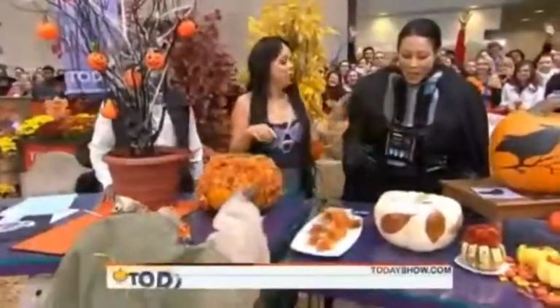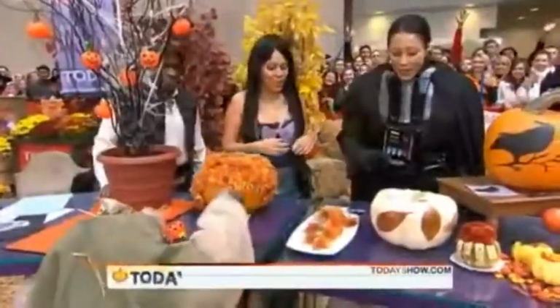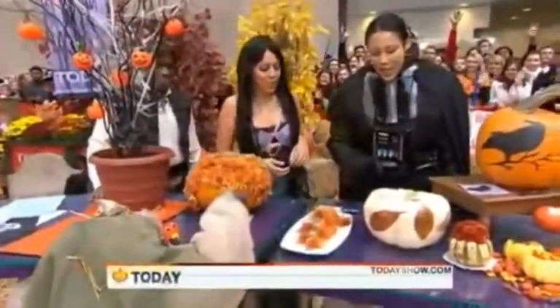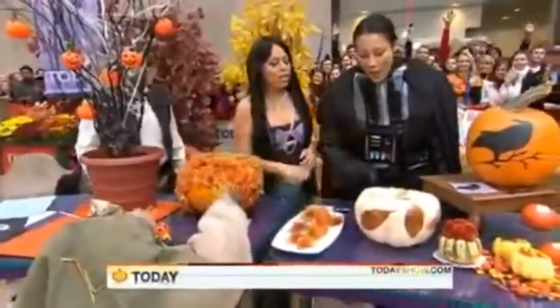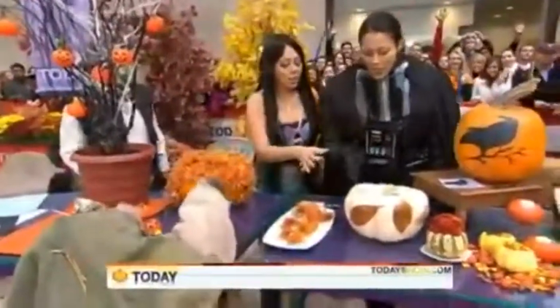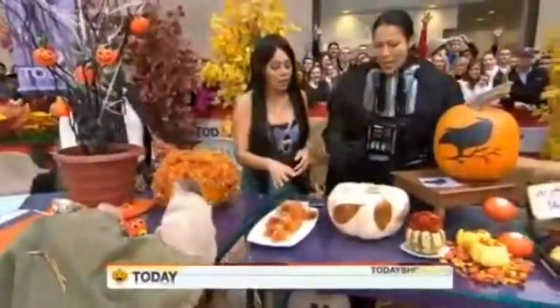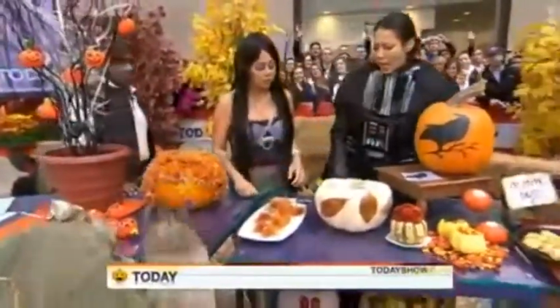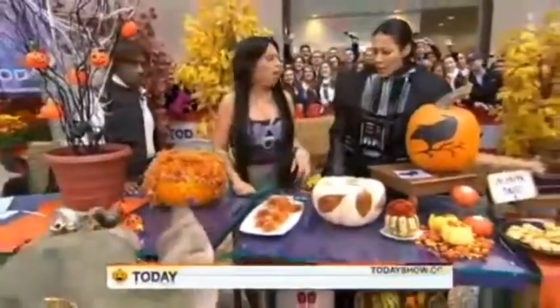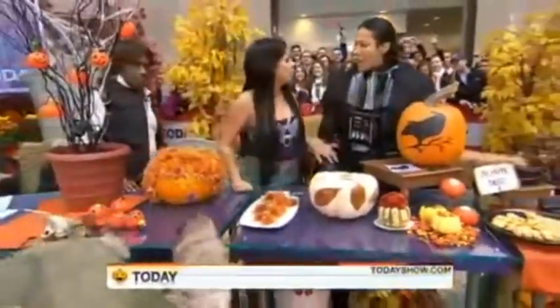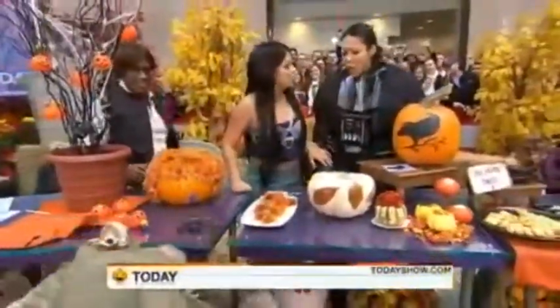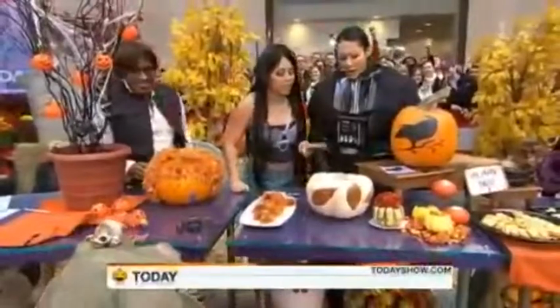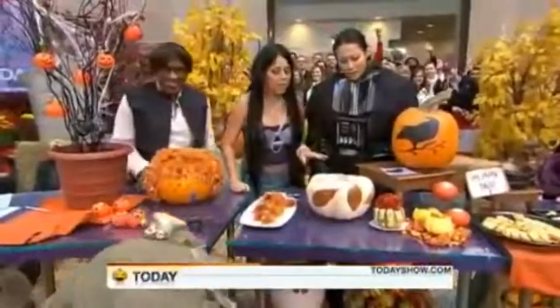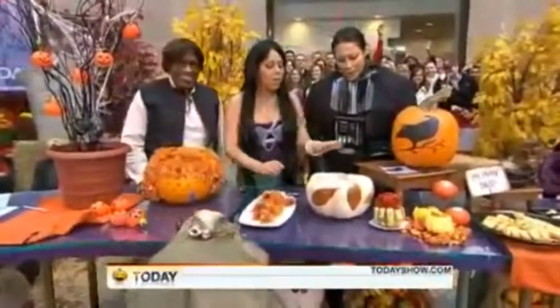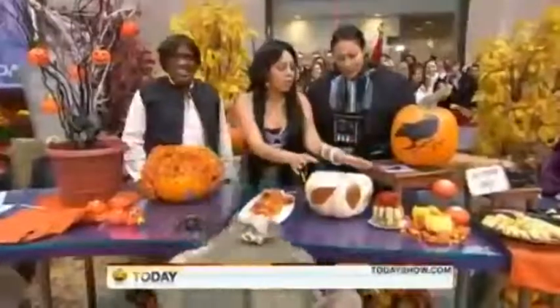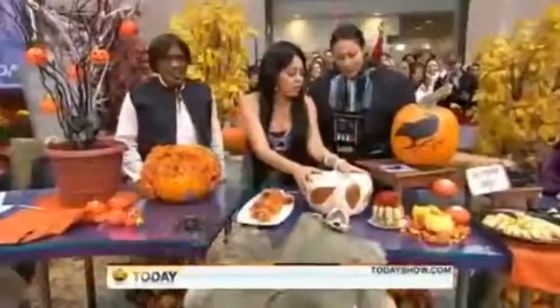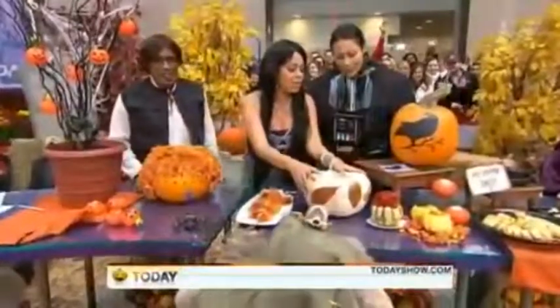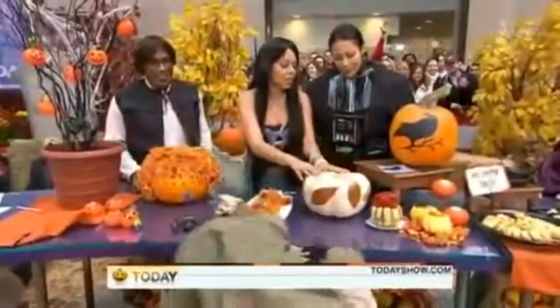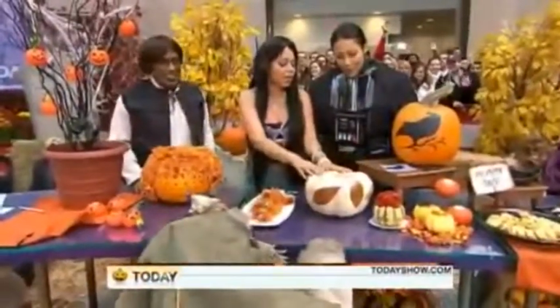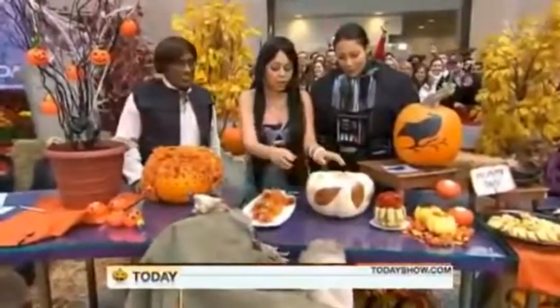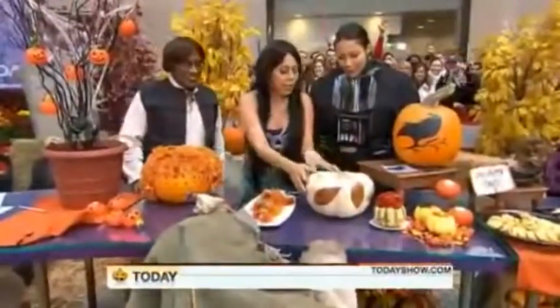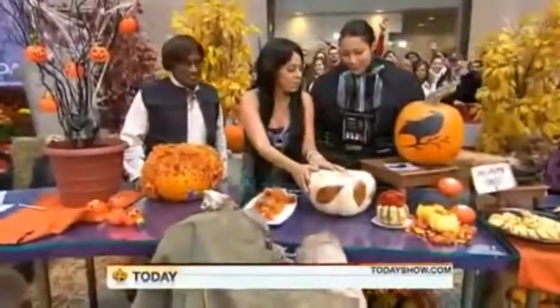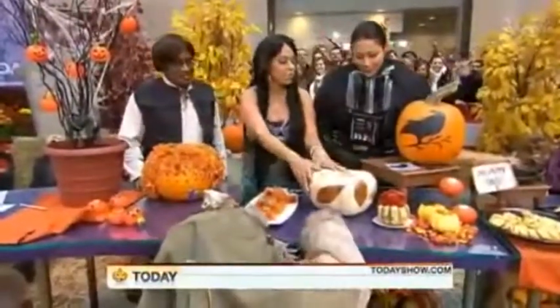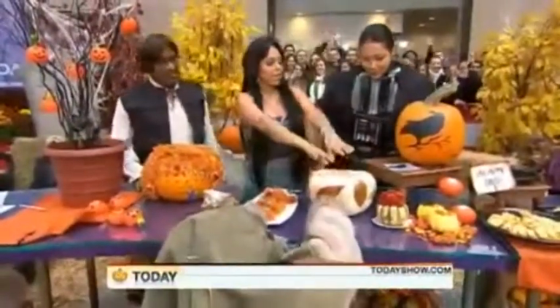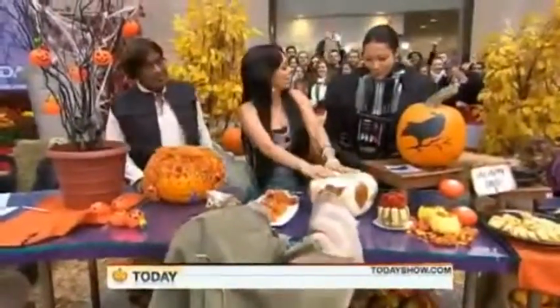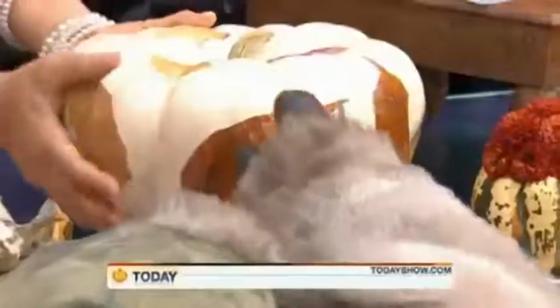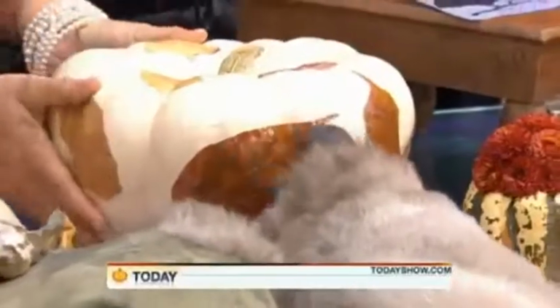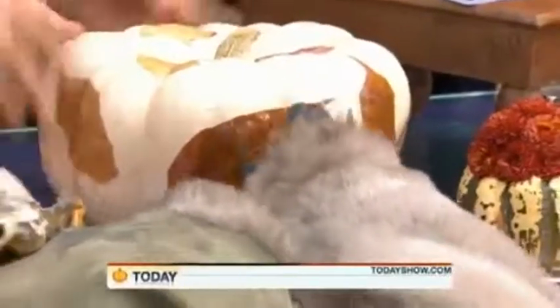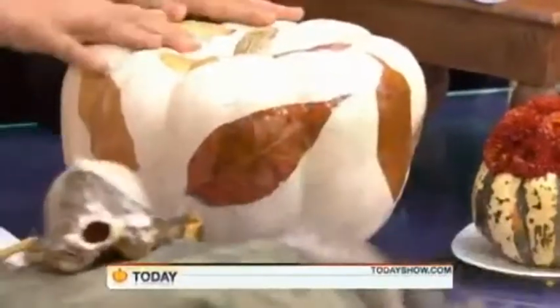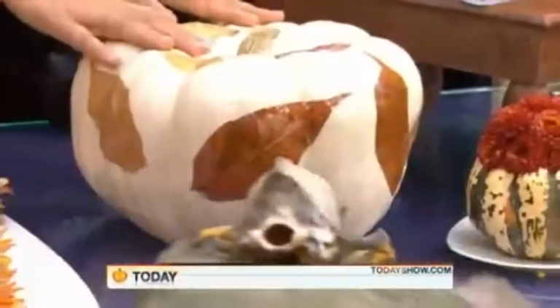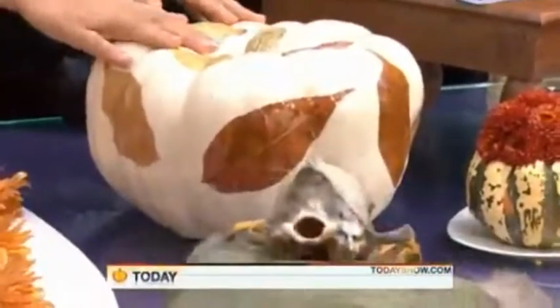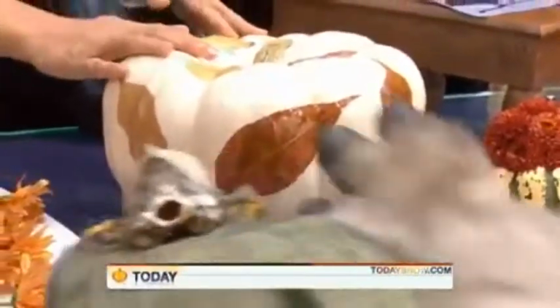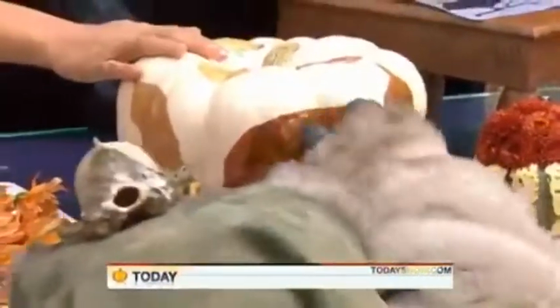Now, the other idea is decoupage. This actually is not that much work at all, because all you need is the decoupage glue. You grab some leaves from outside and just glue it right on. And this is a white pumpkin called a luminary.